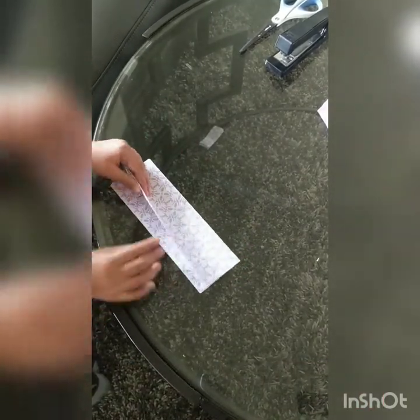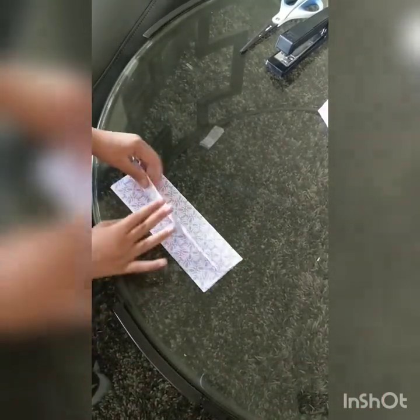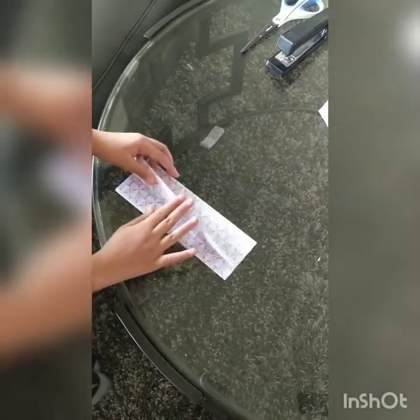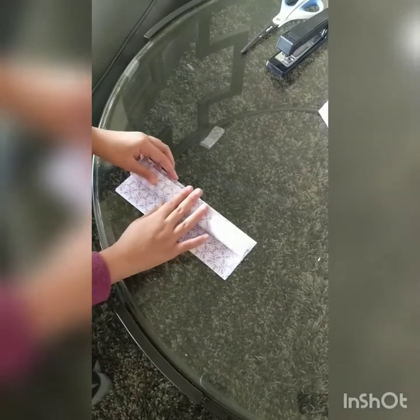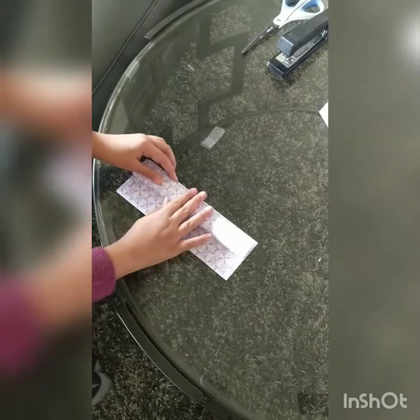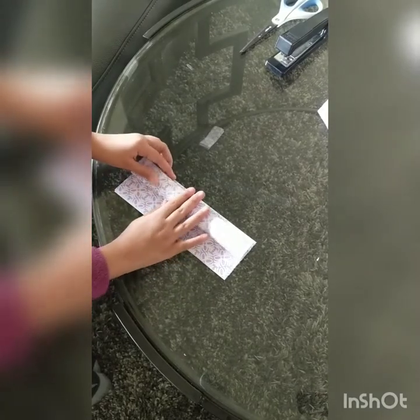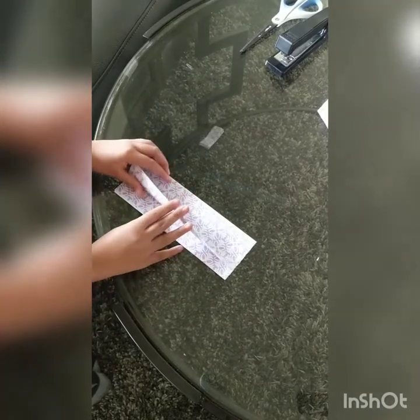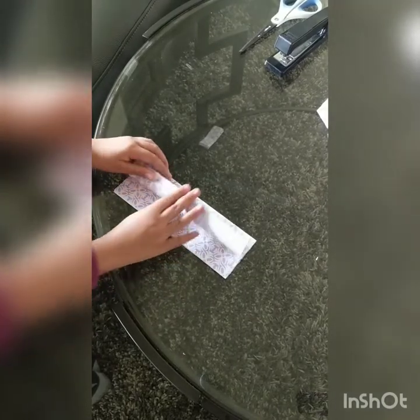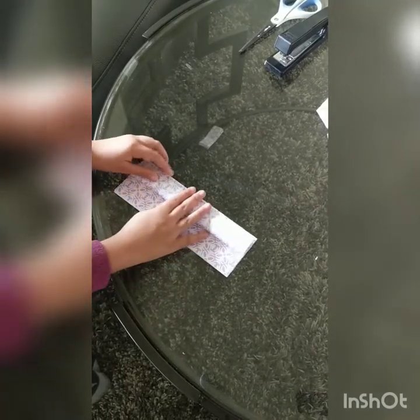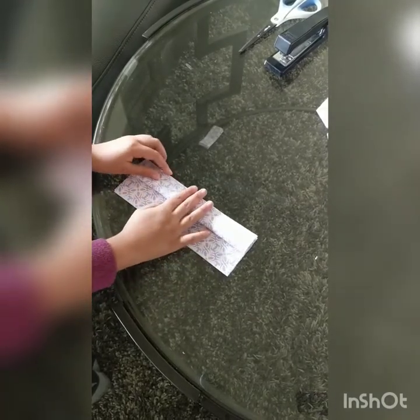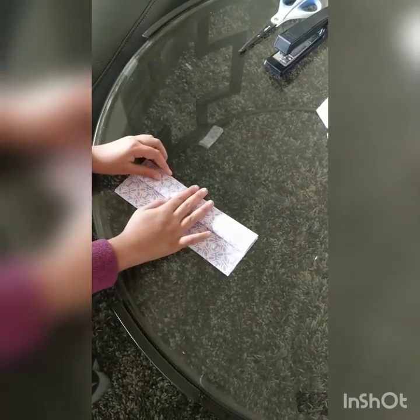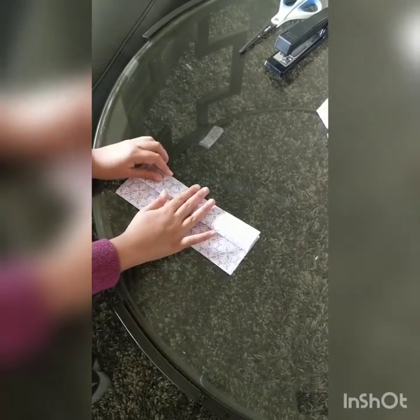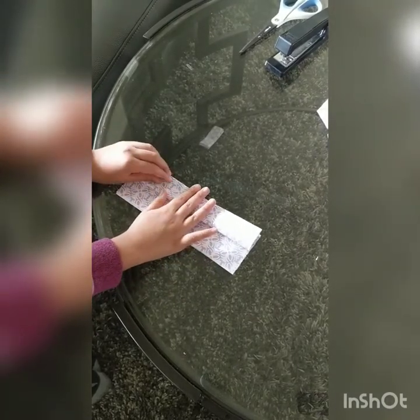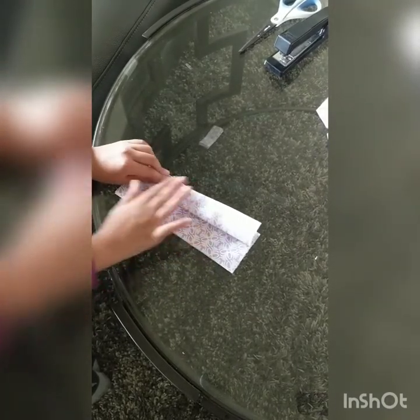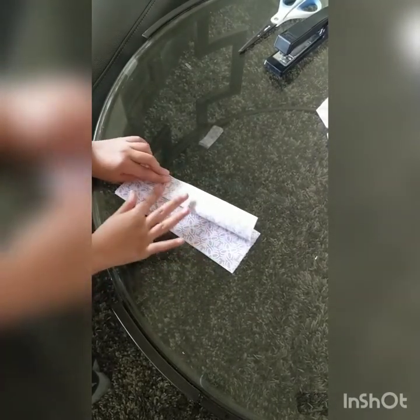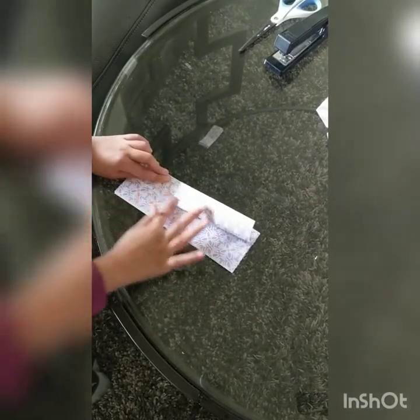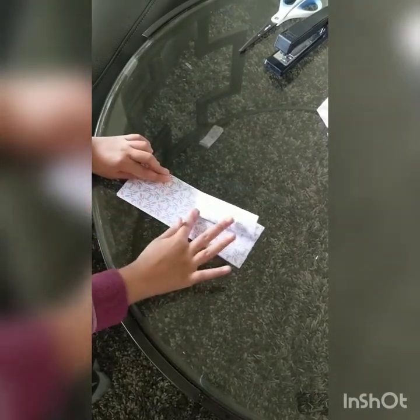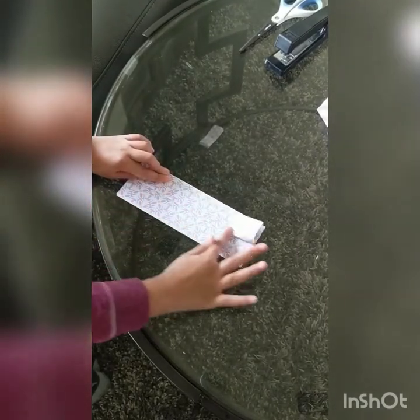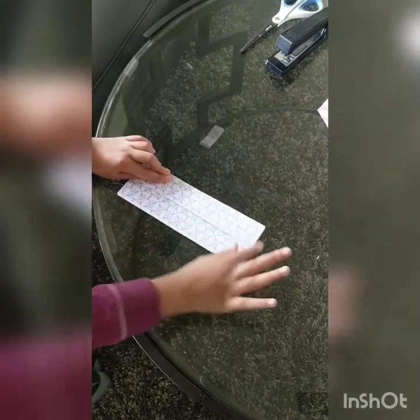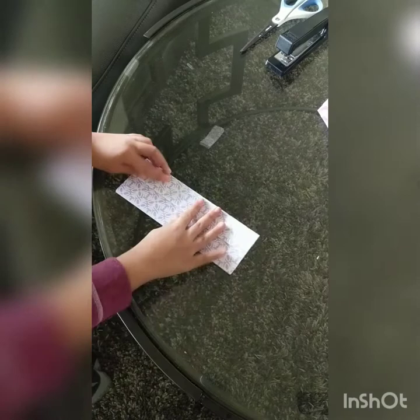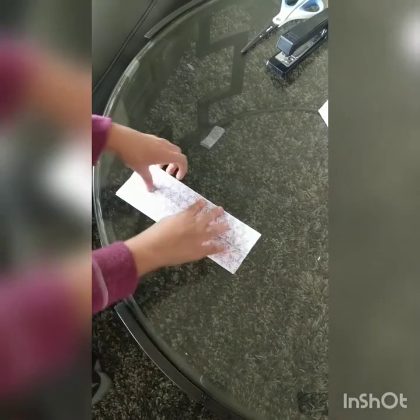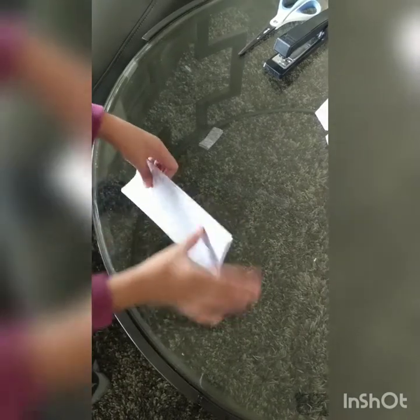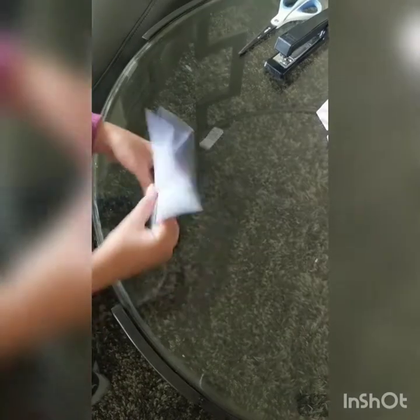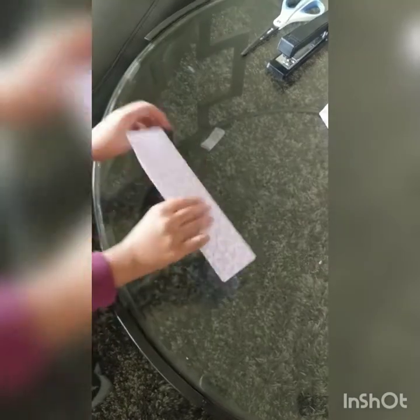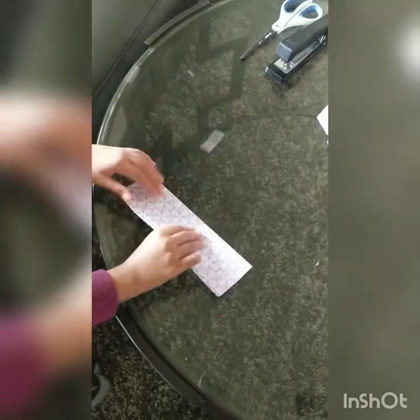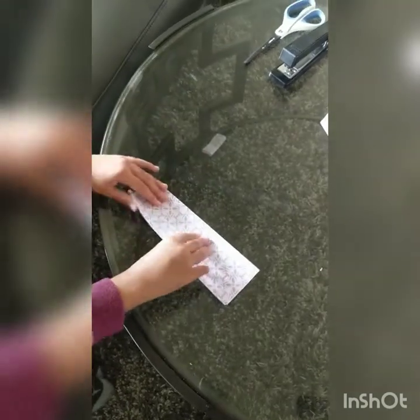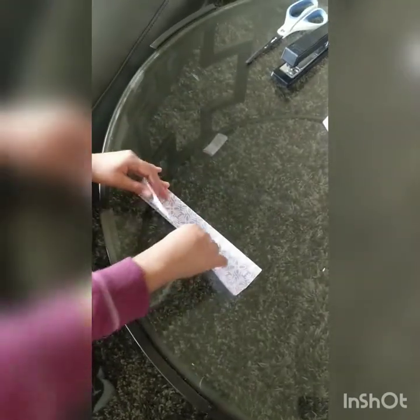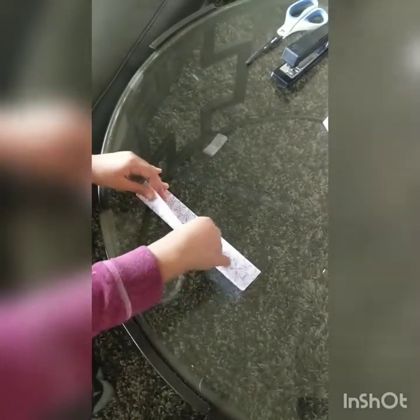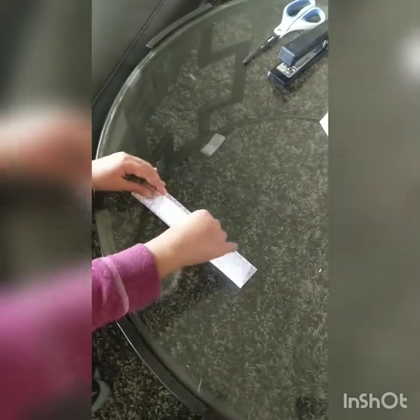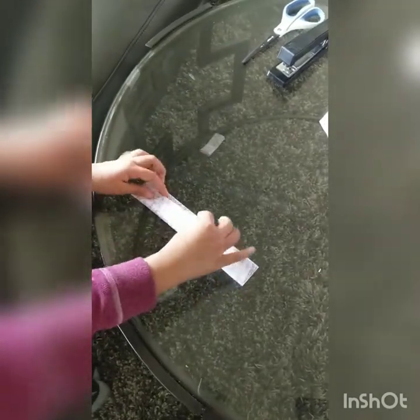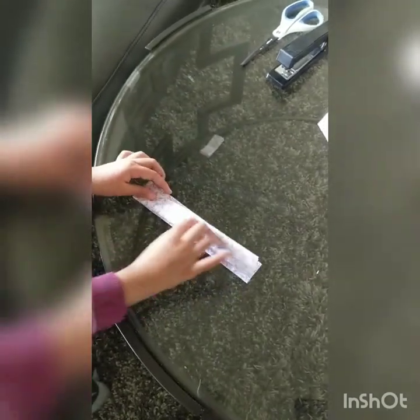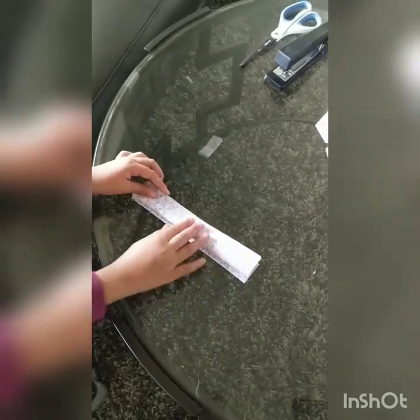Afterwards, pull this side up and fold it upwards. Then flip it around and fold it the other way.